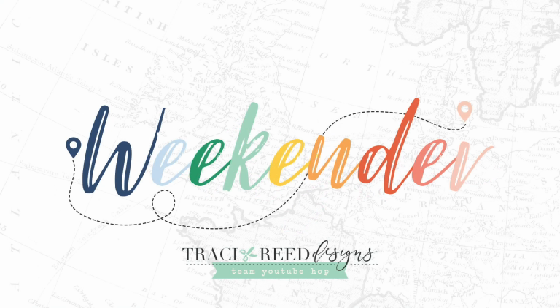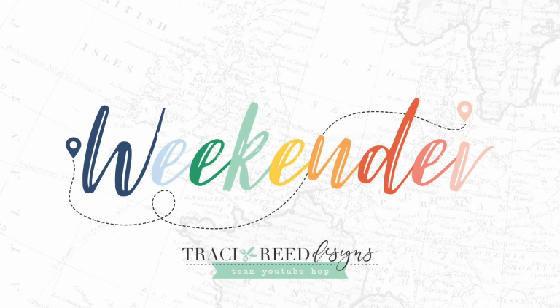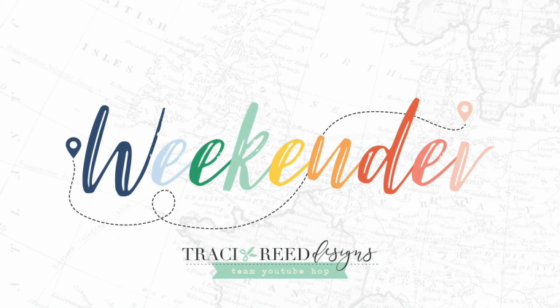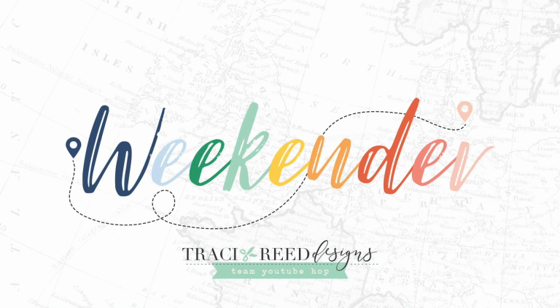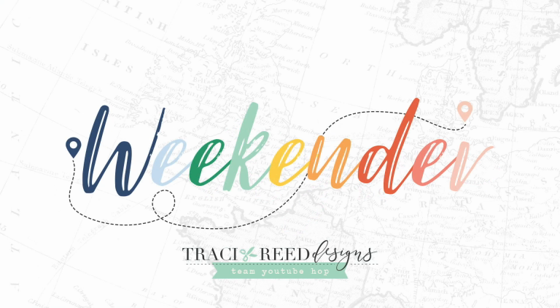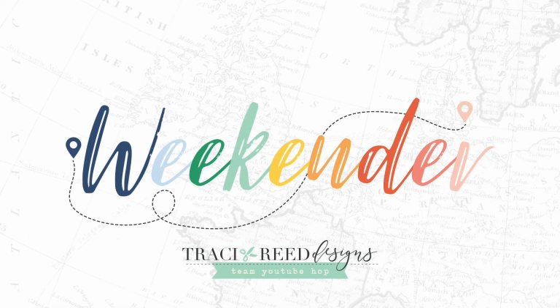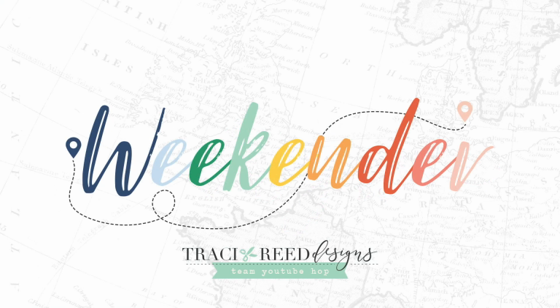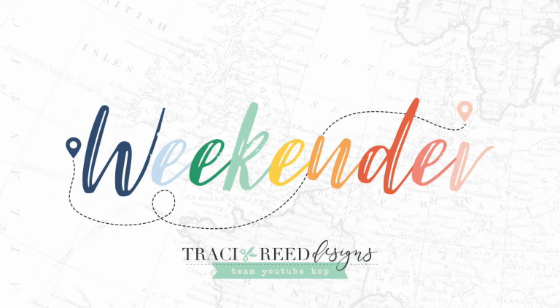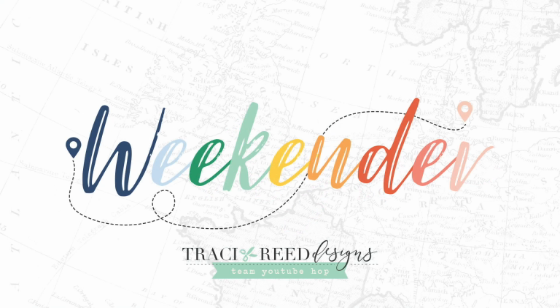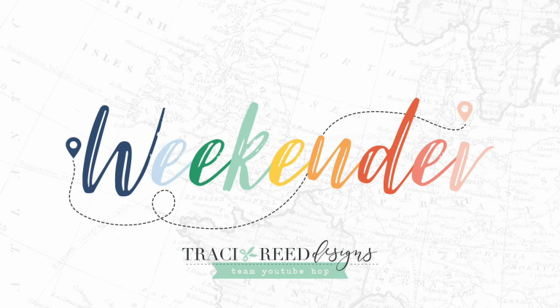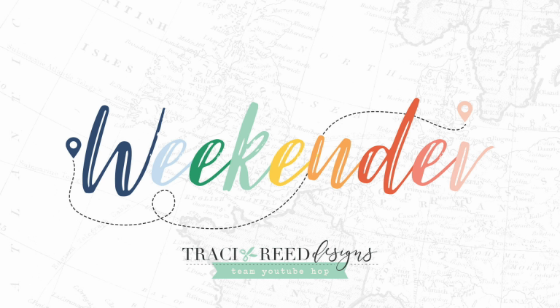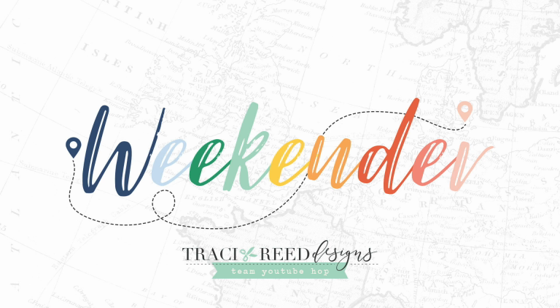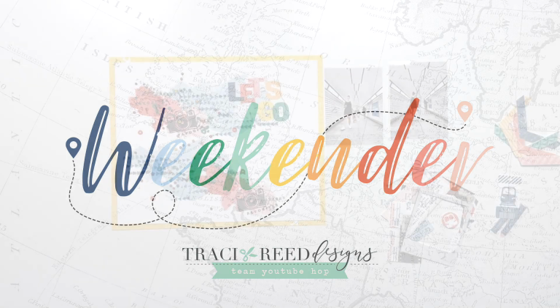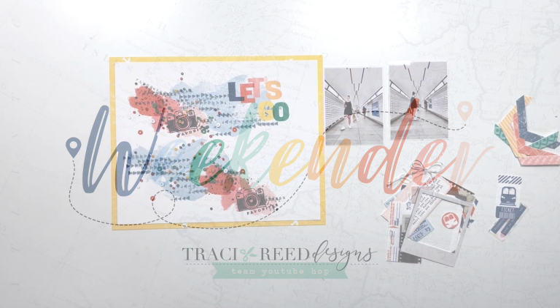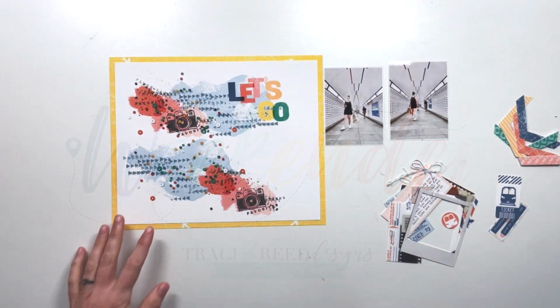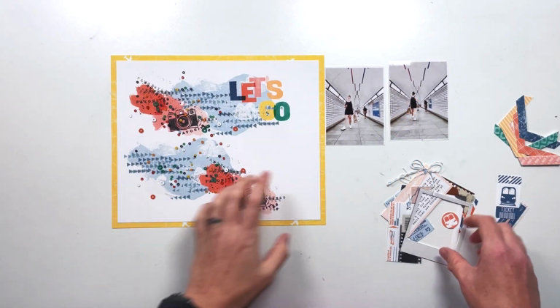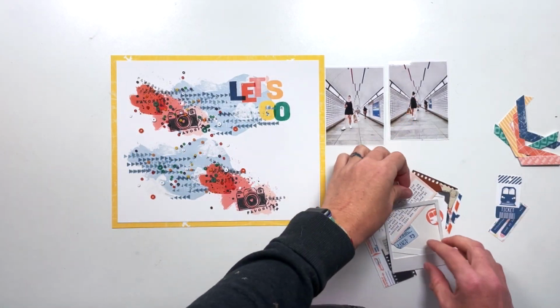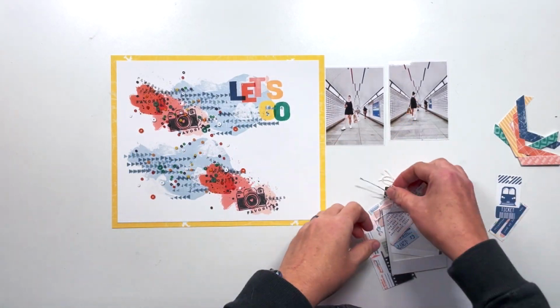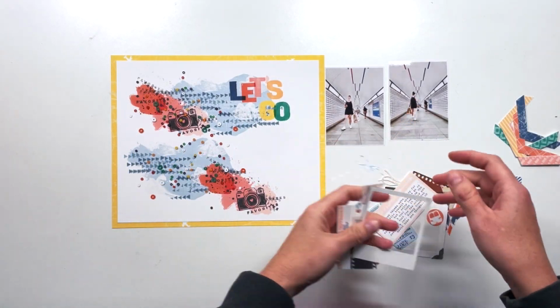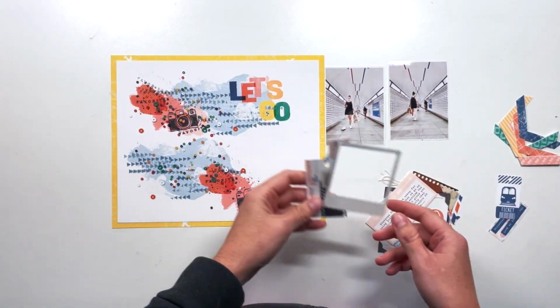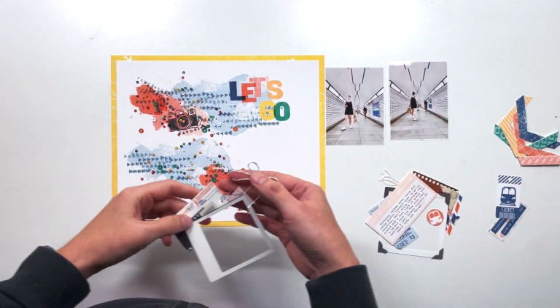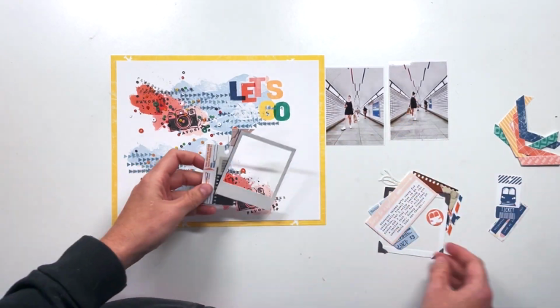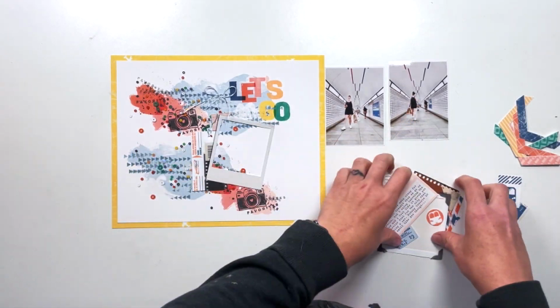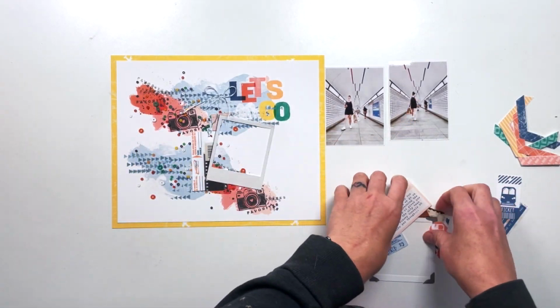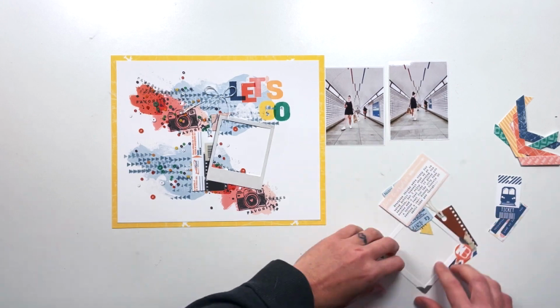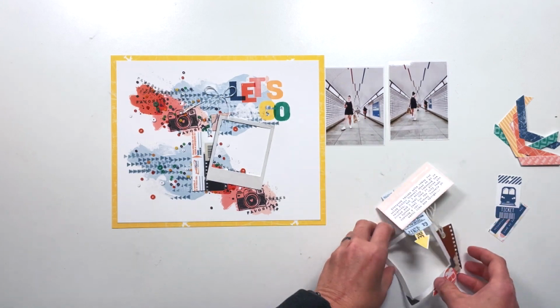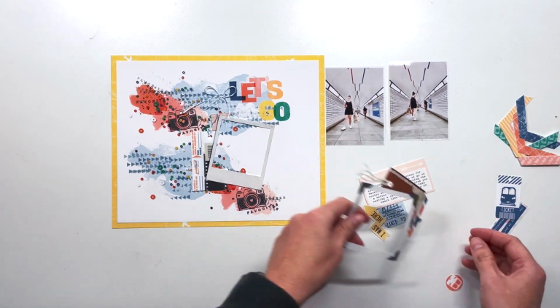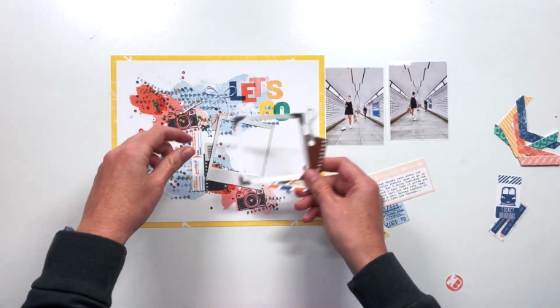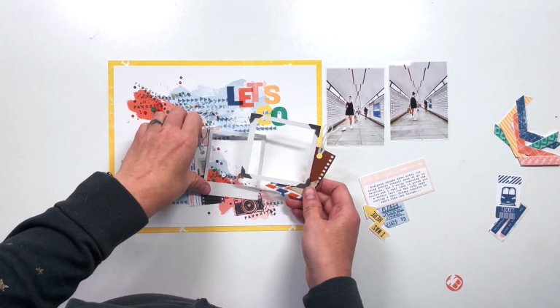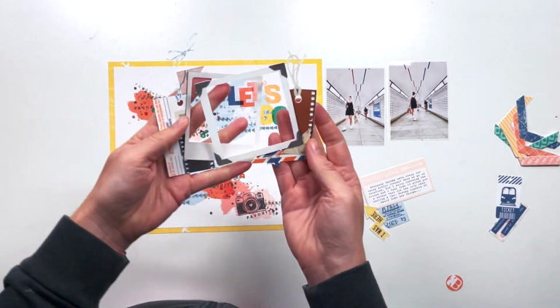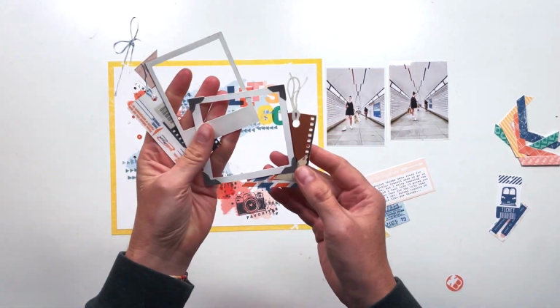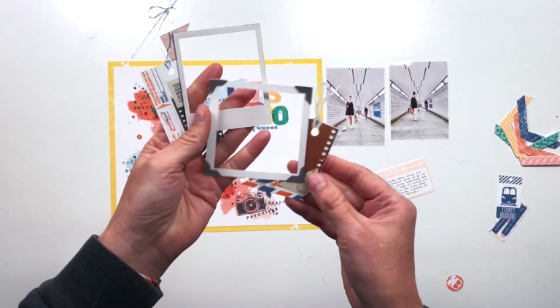Hey, hey, hey, scrappy people. Welcome to the TRD Weekender Team YouTube Hop. Today we are all using the Weekender collection that is brand new in the store this weekend.